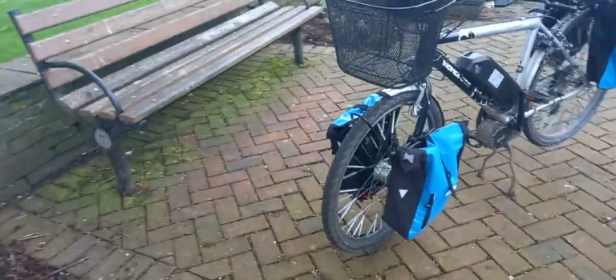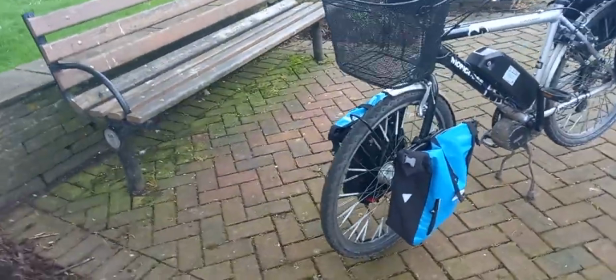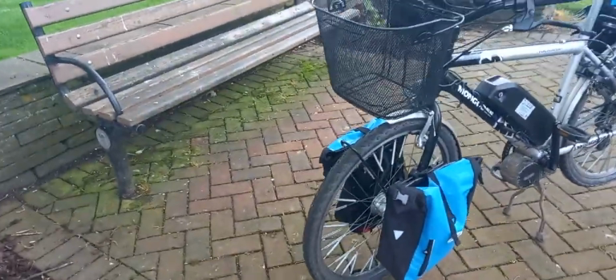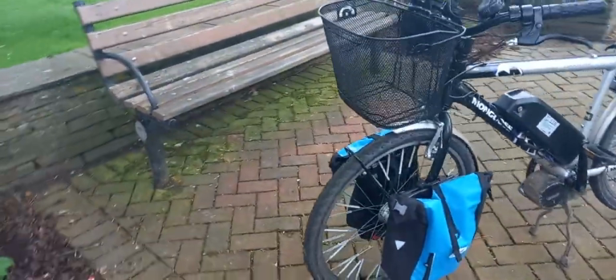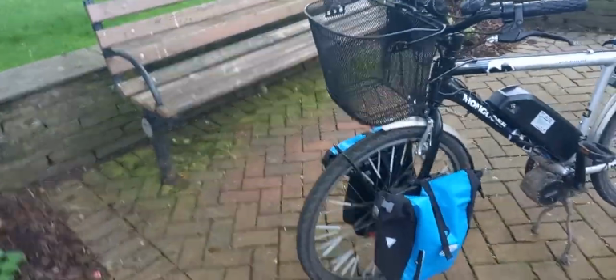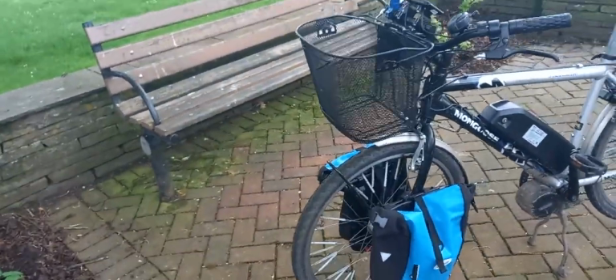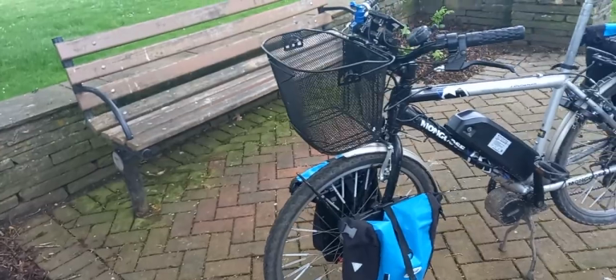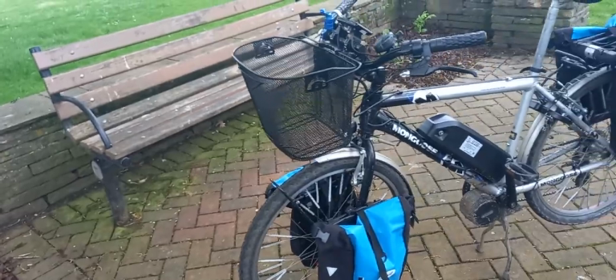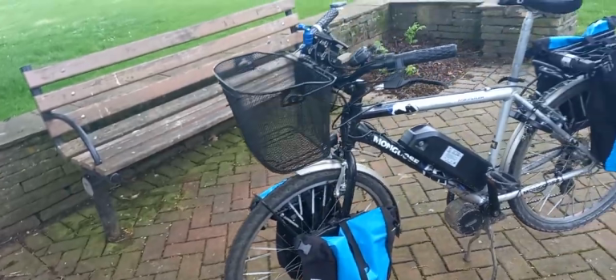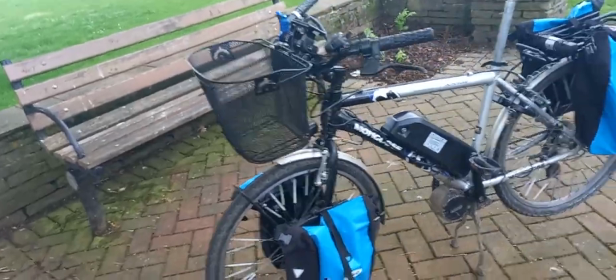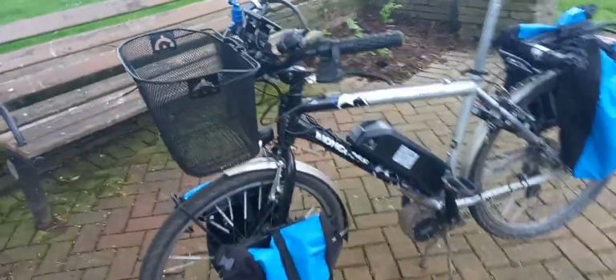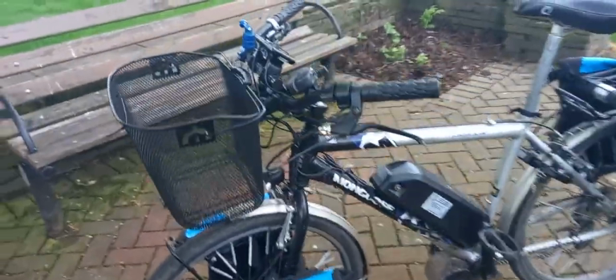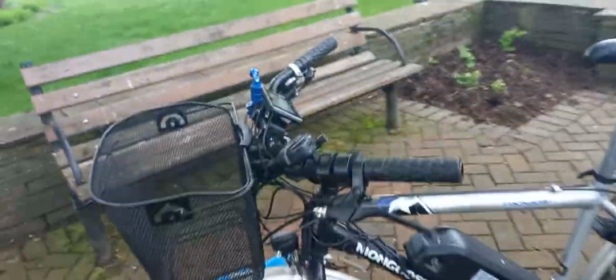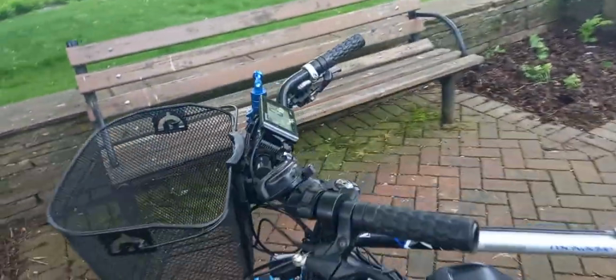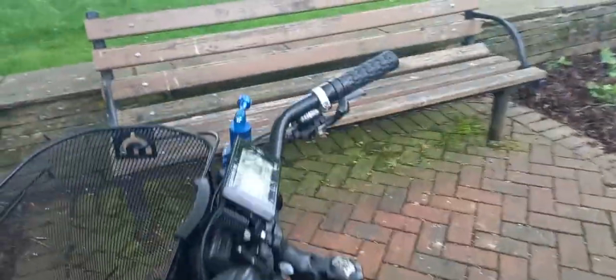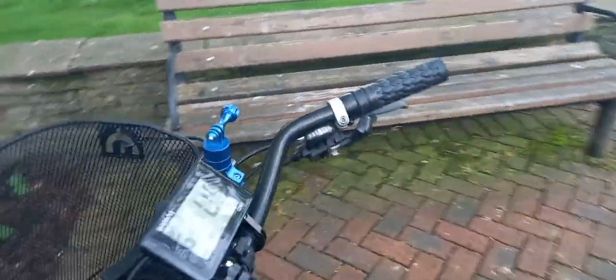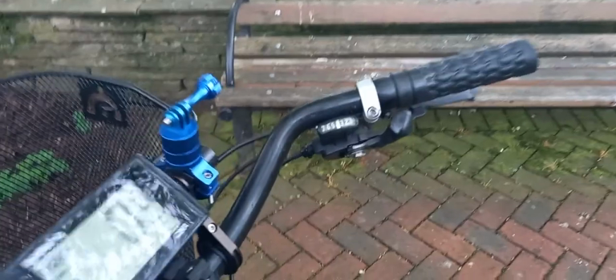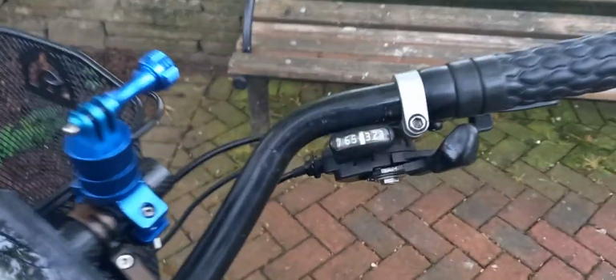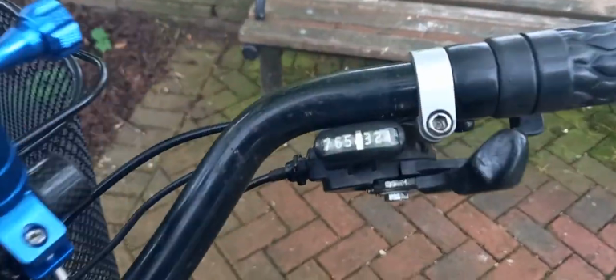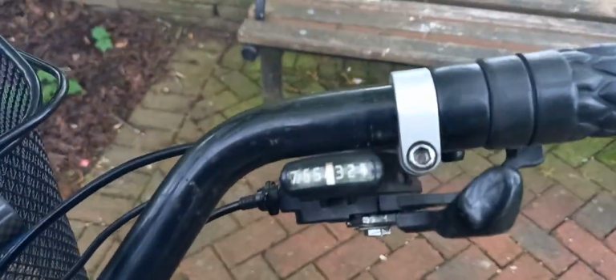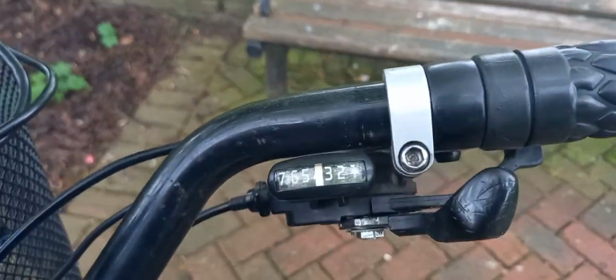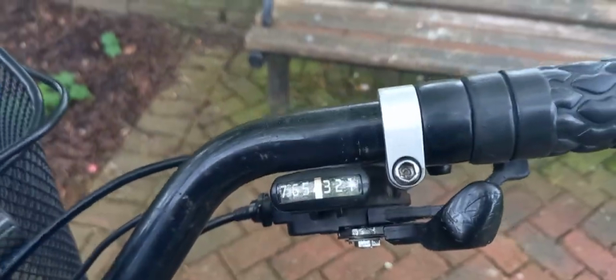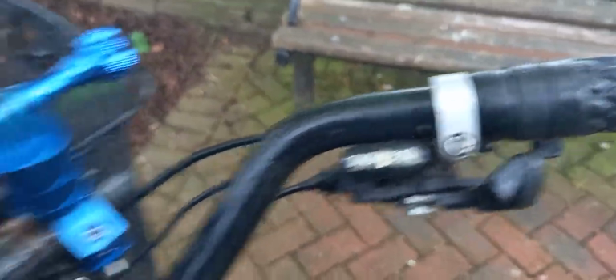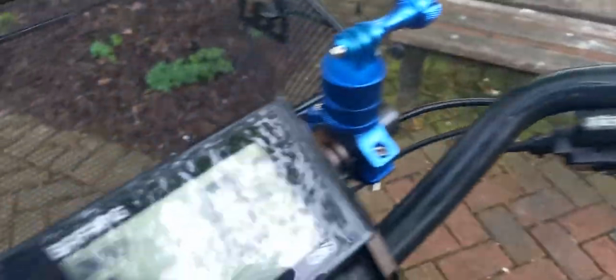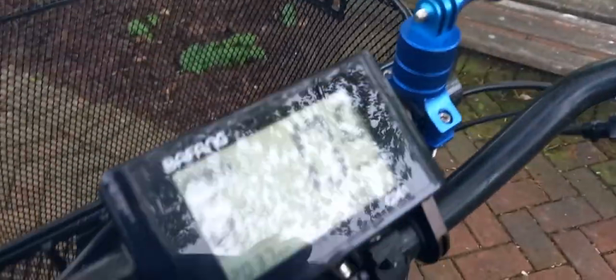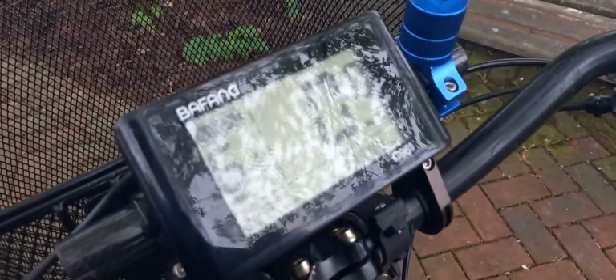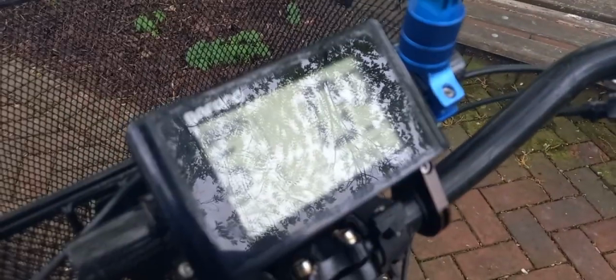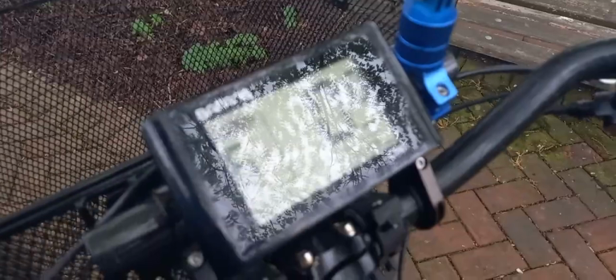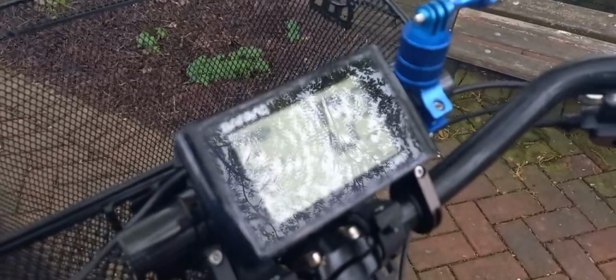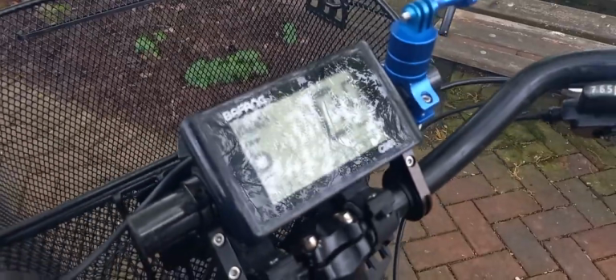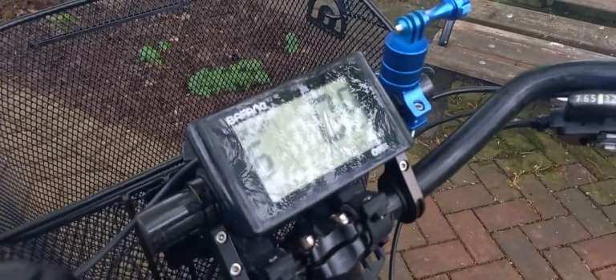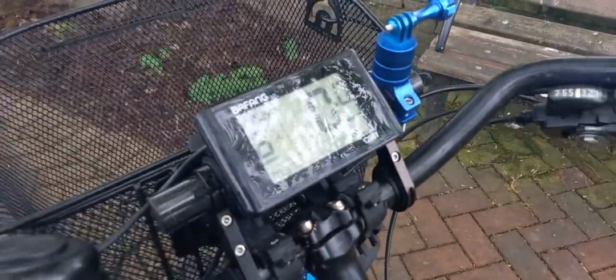It's got a dynamo front hub. It's a seven-speed, and there's a Bafang control panel on it.